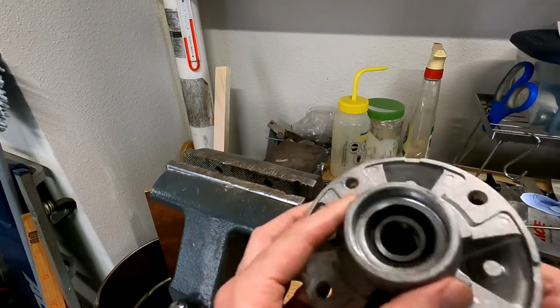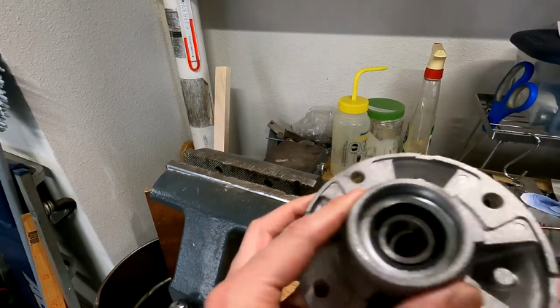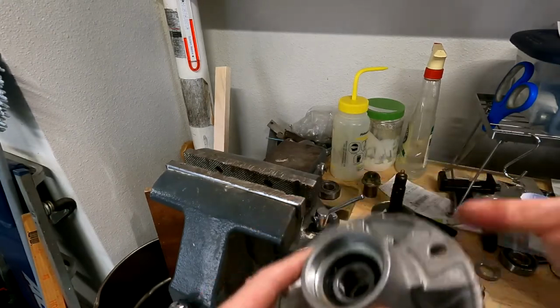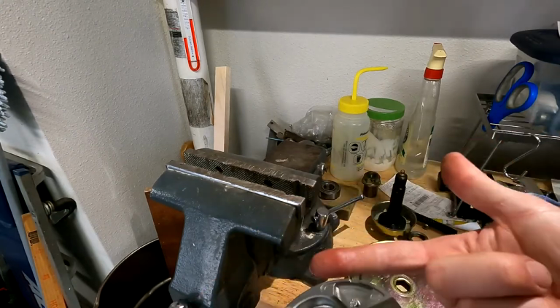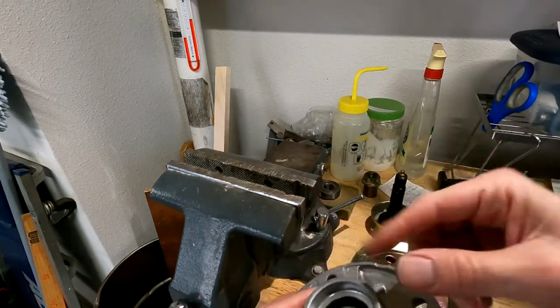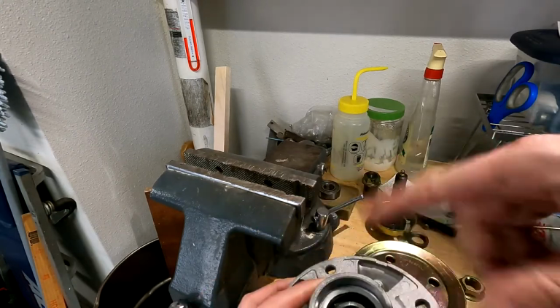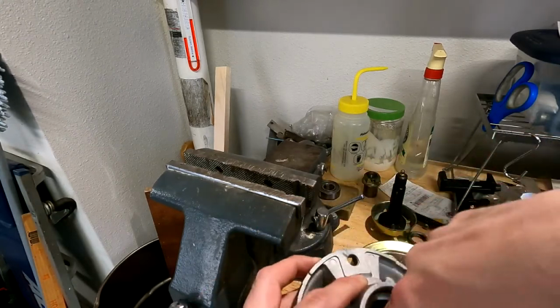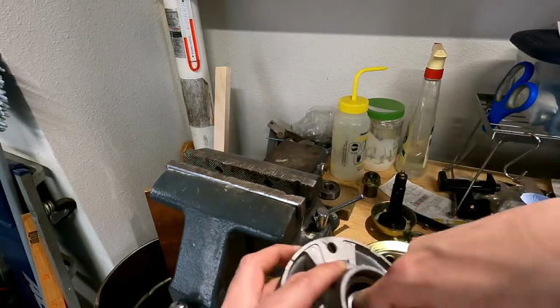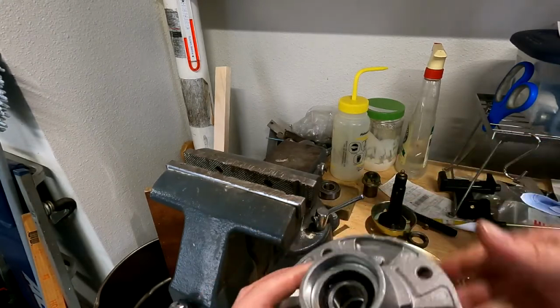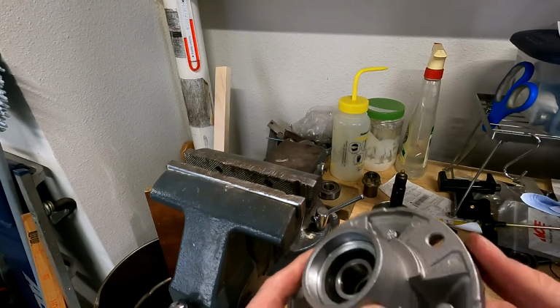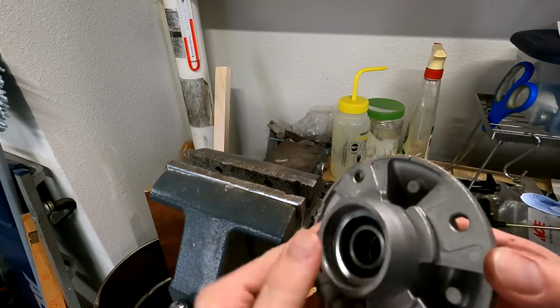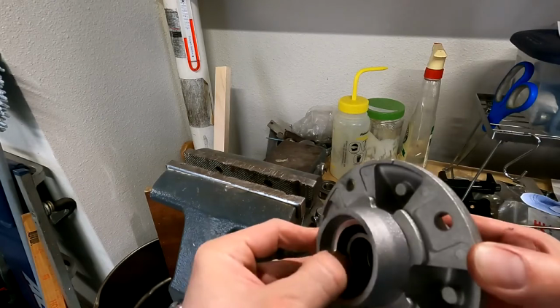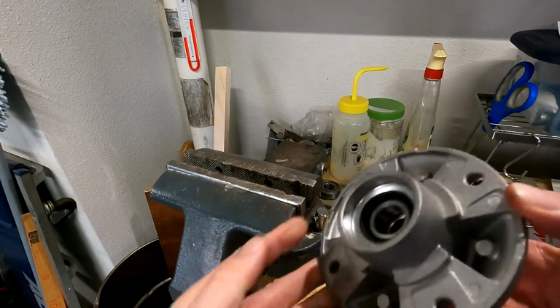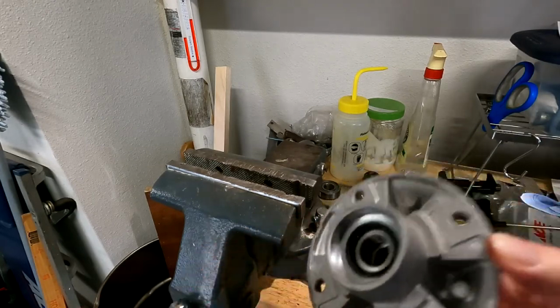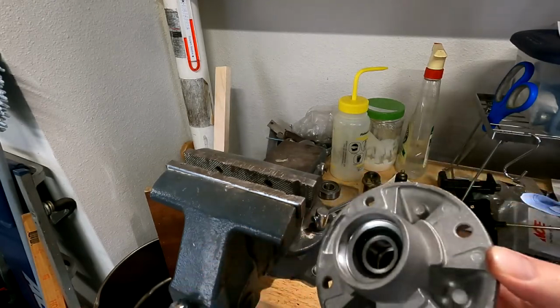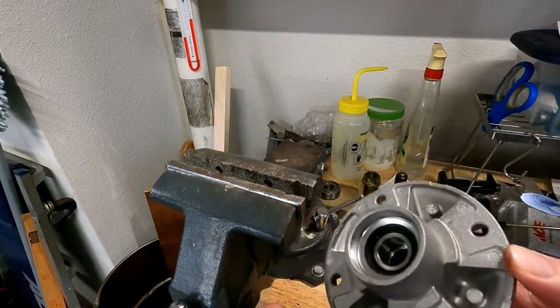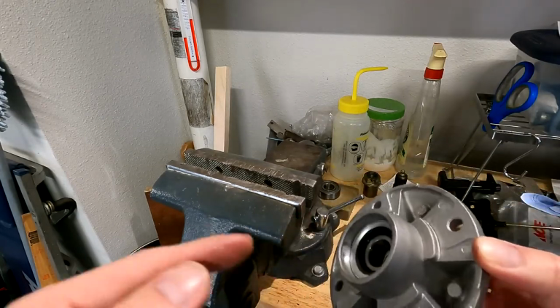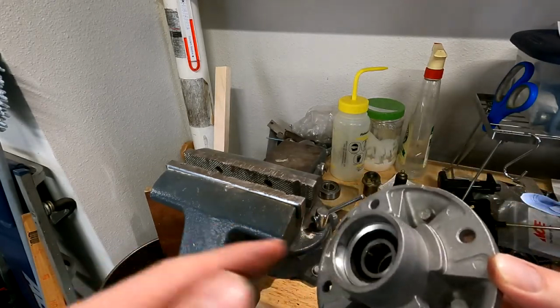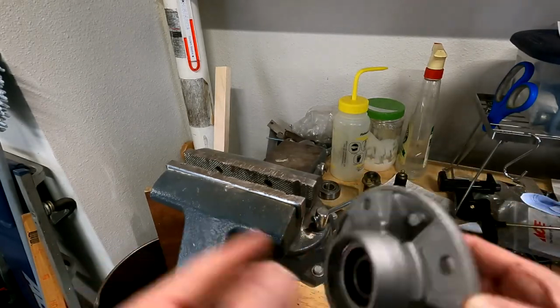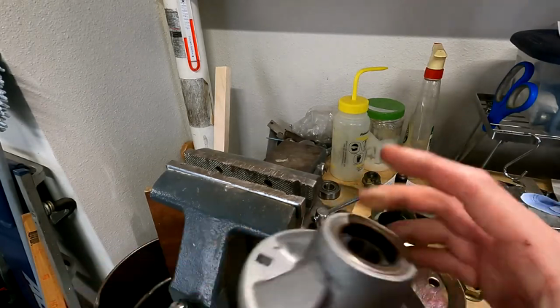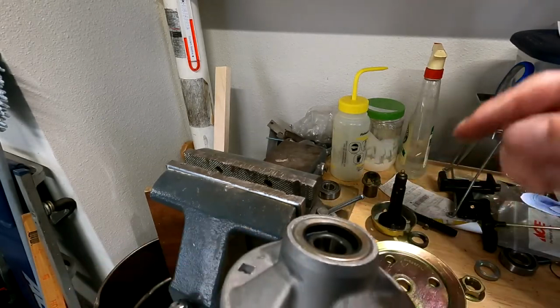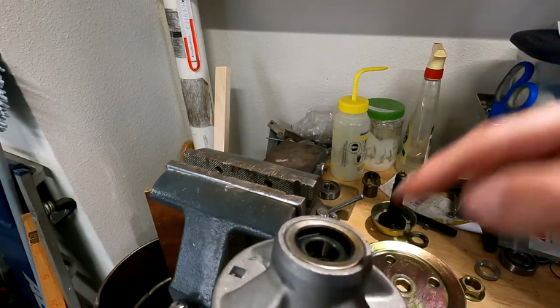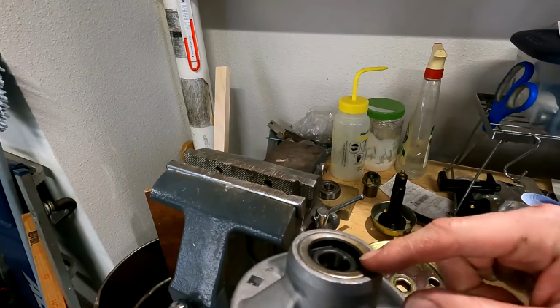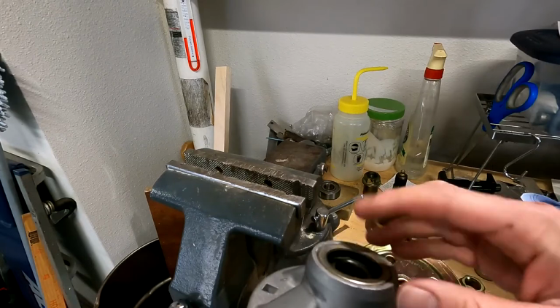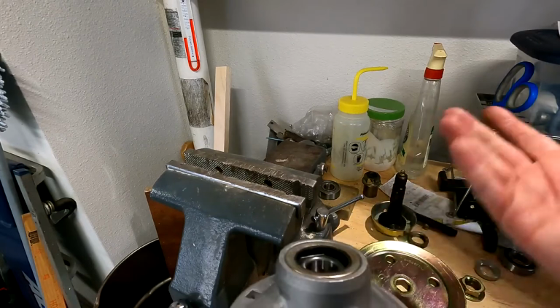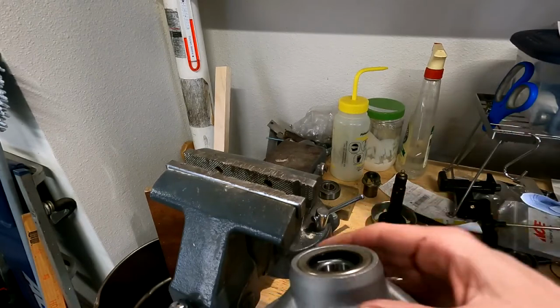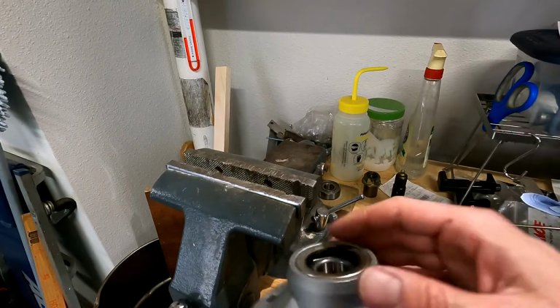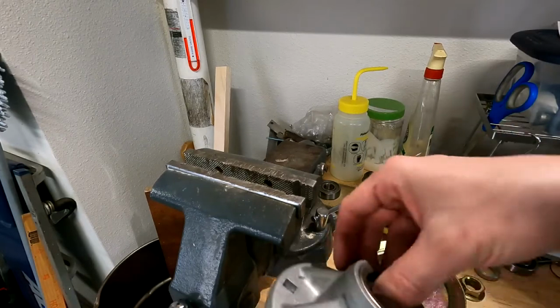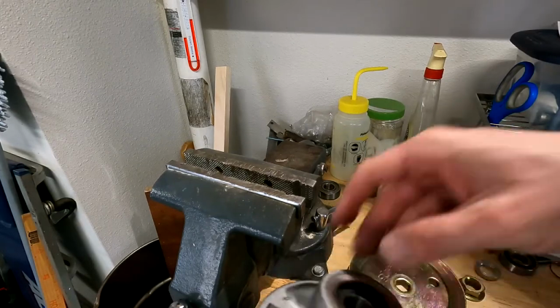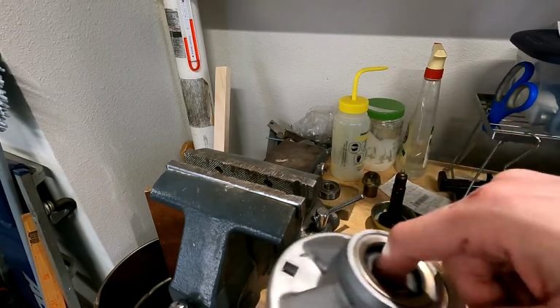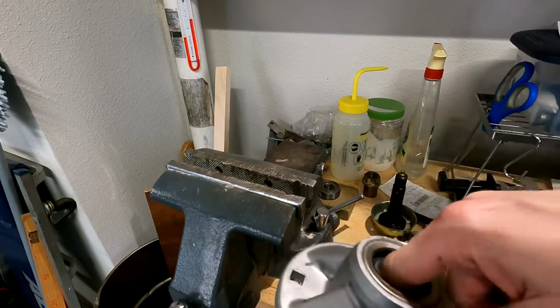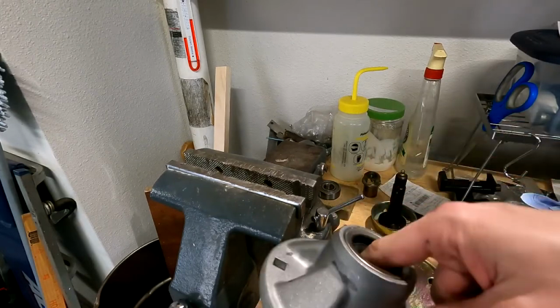There is no grease in it. I put my finger all the way in here — there is no grease. And you know why there's no grease? Because it wouldn't hold grease. So if they put grease in this ahead of time, it all would have leaked out during shipping. This is a piece of crap.